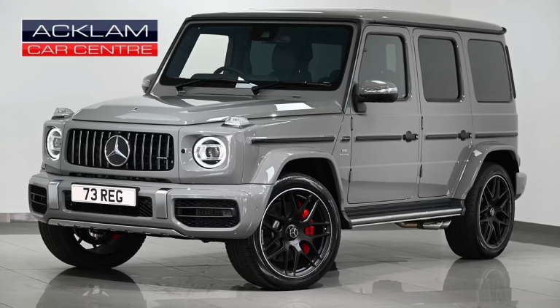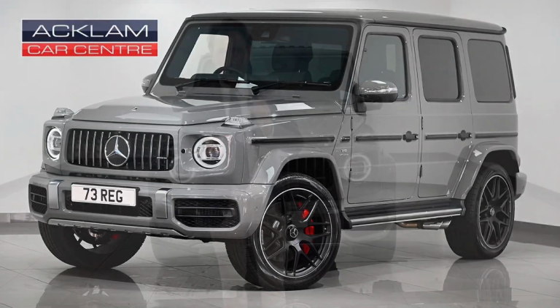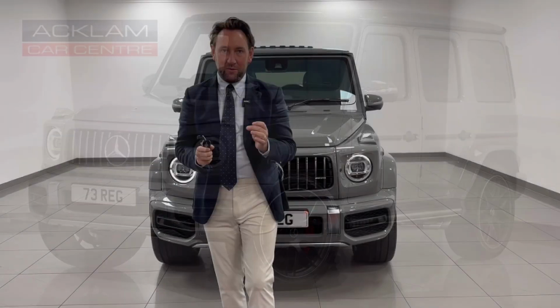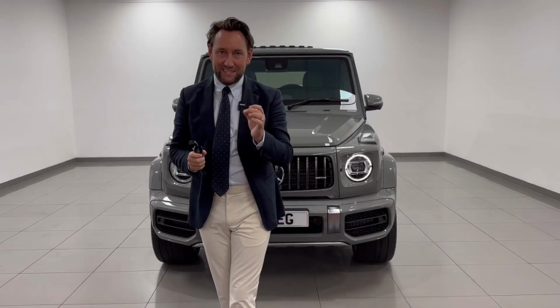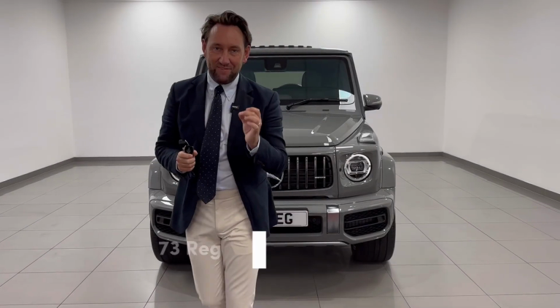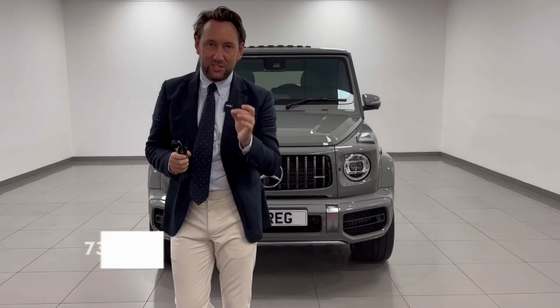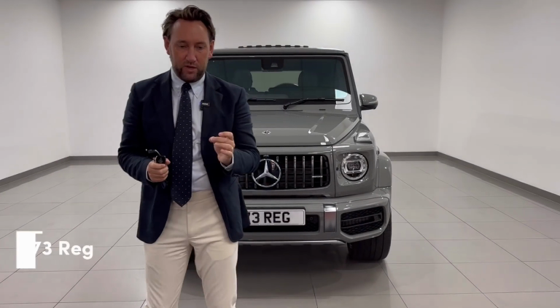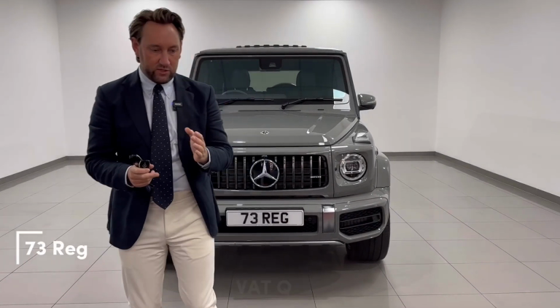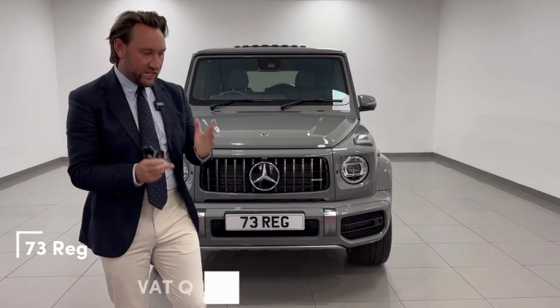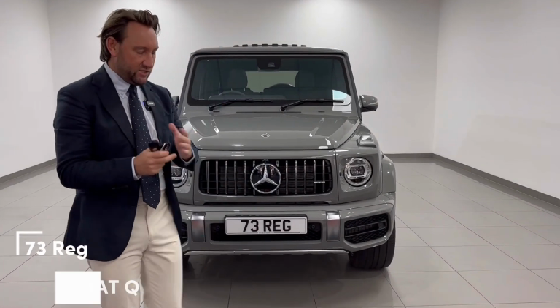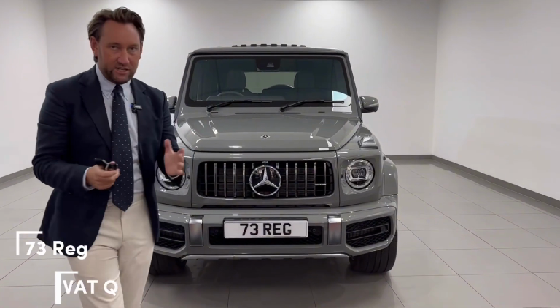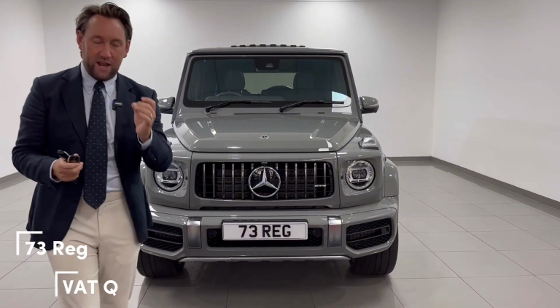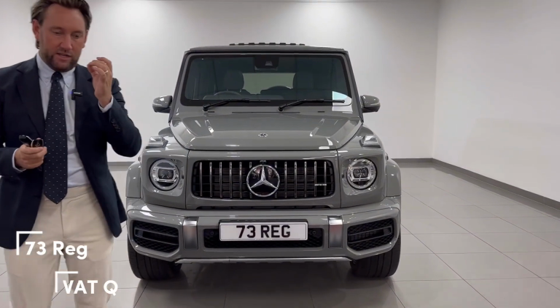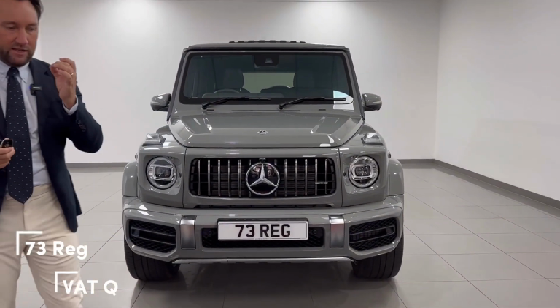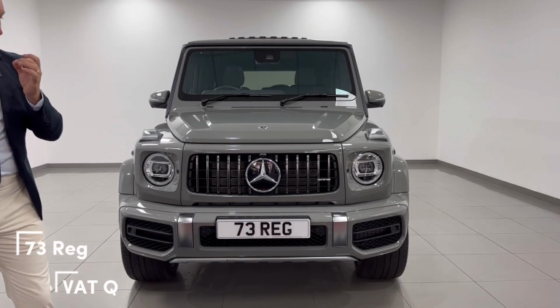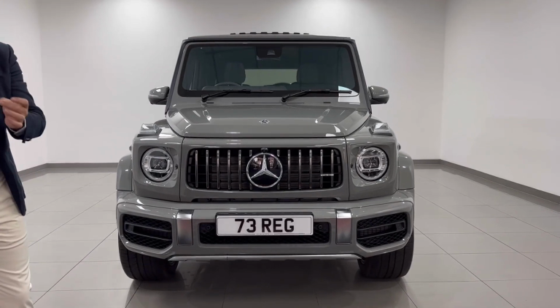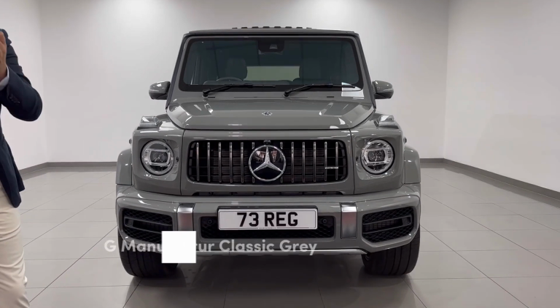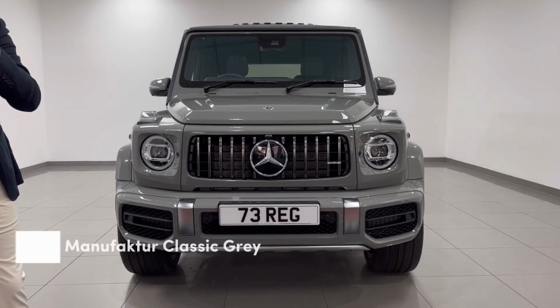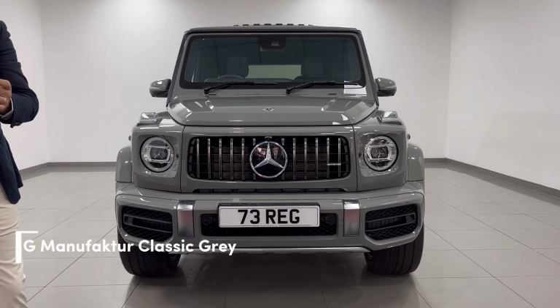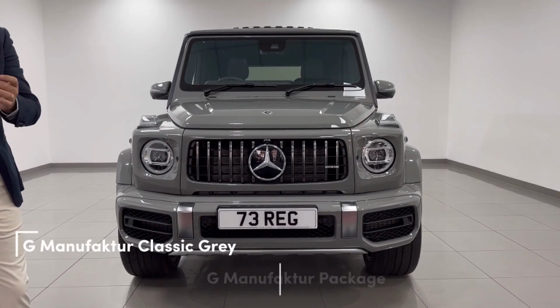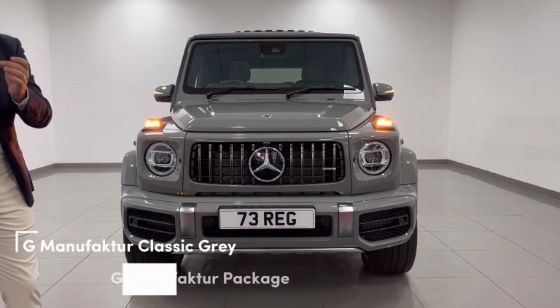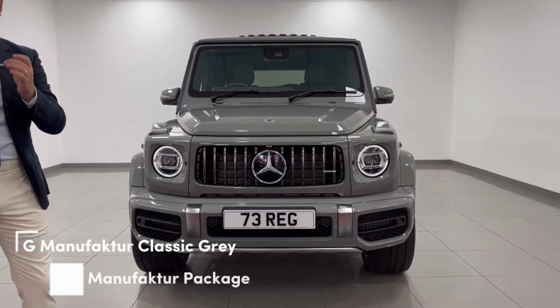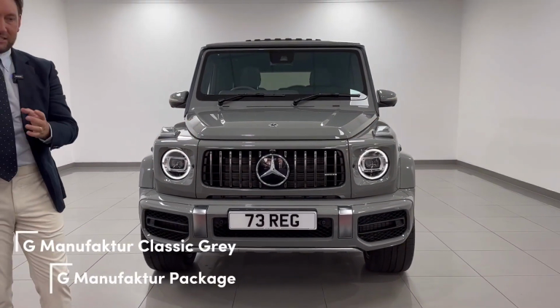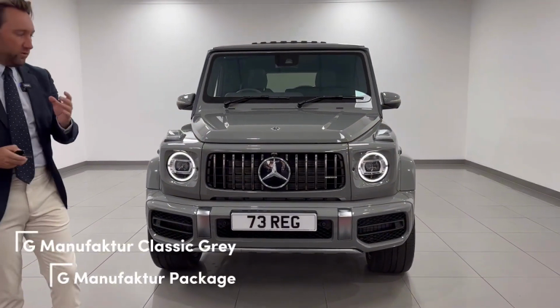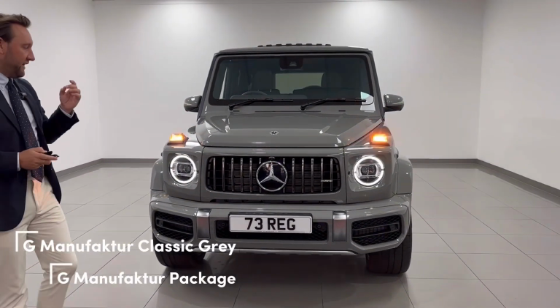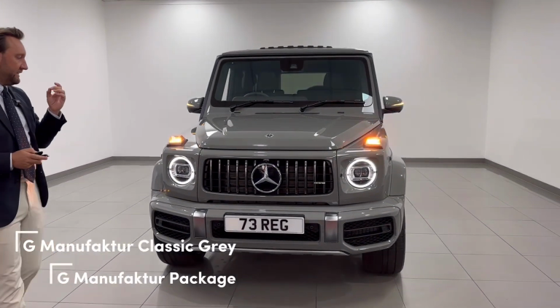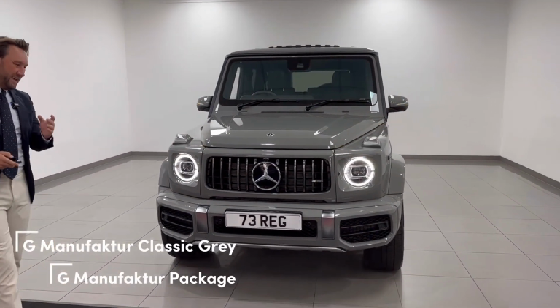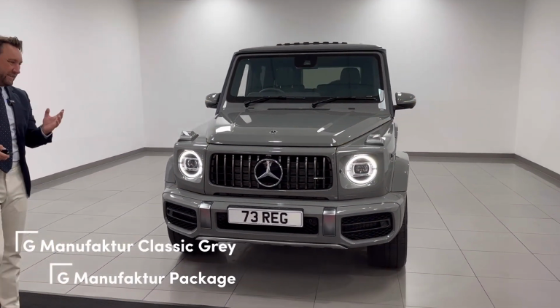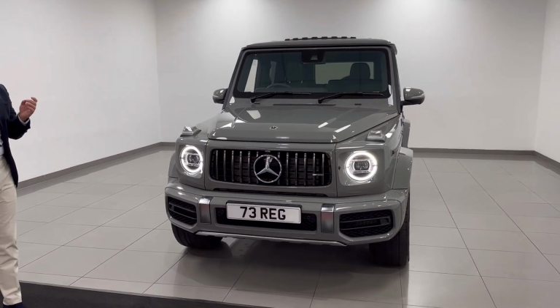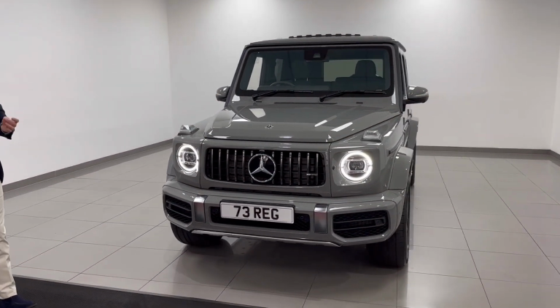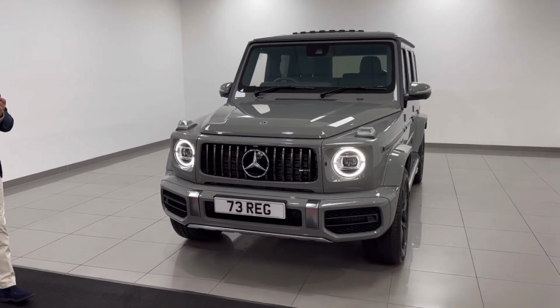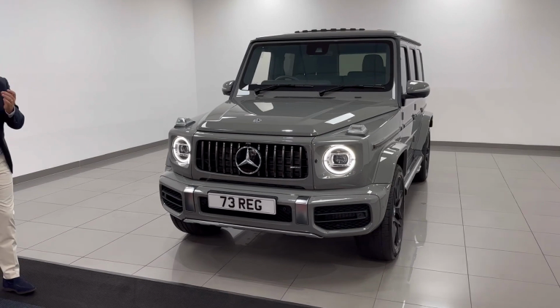What about the 73? So this car is the latest reg, delivery miles, G63, VAT qualifying, in classic grey.